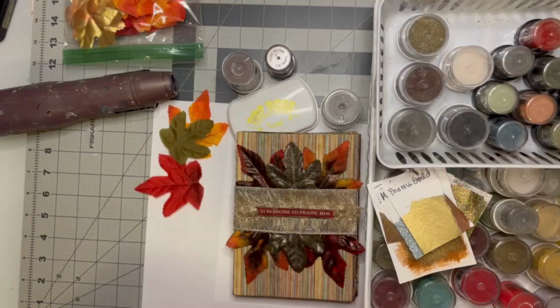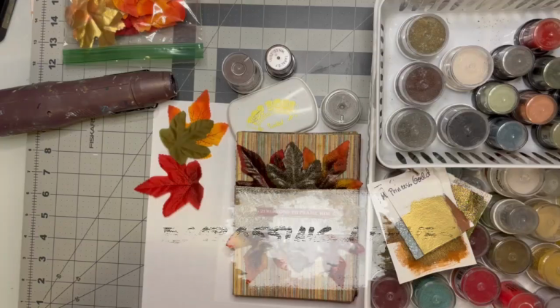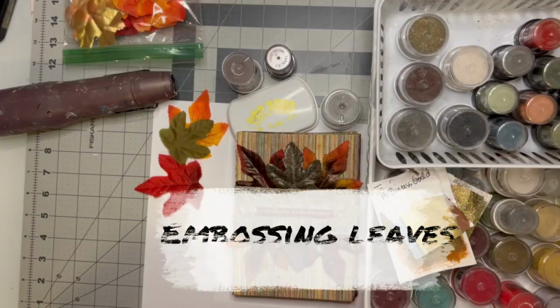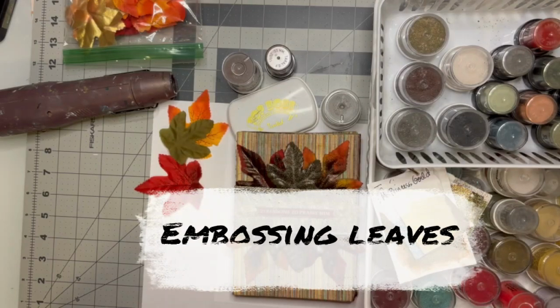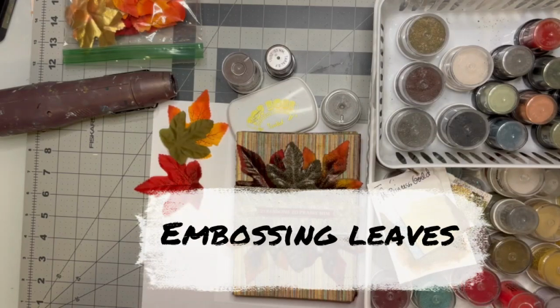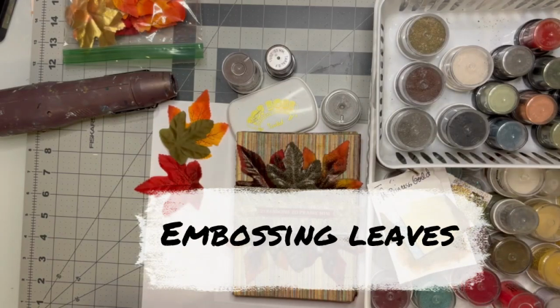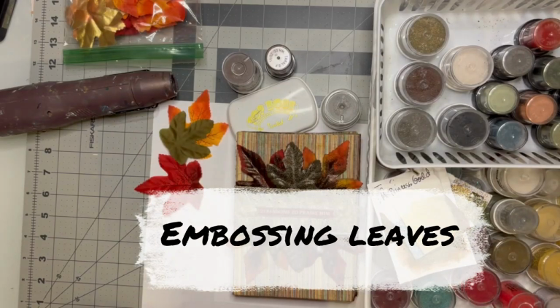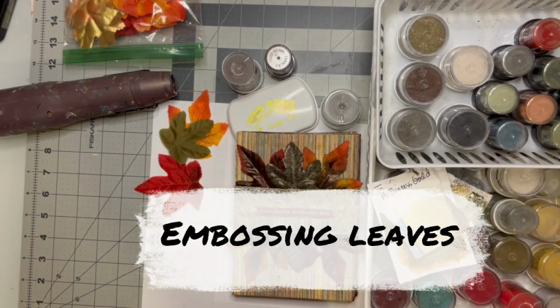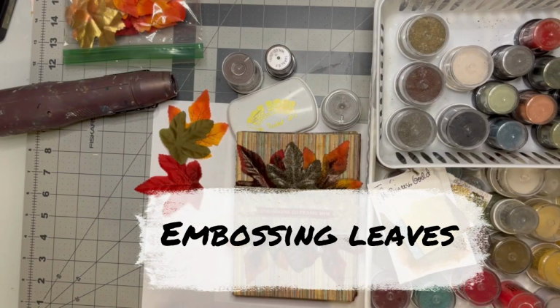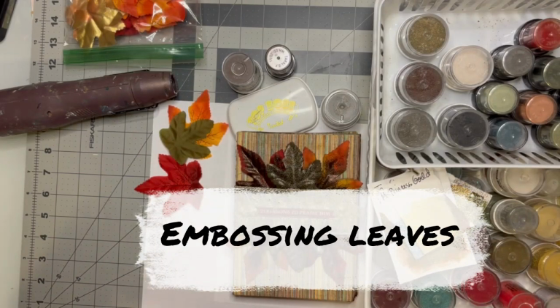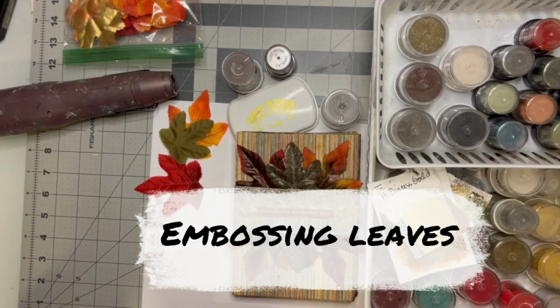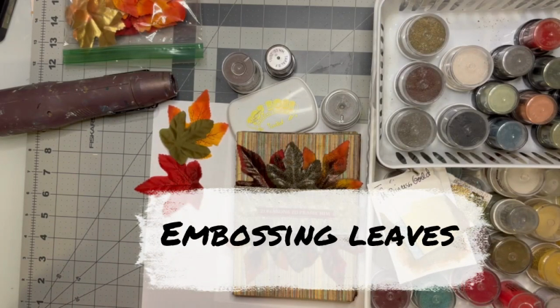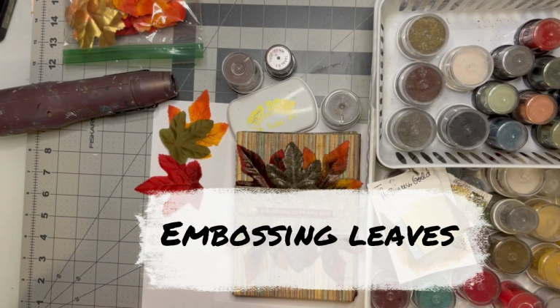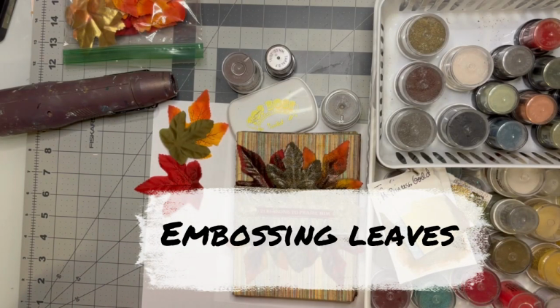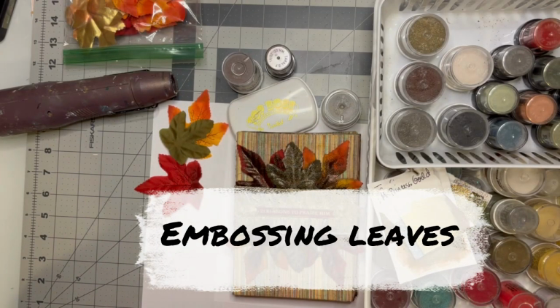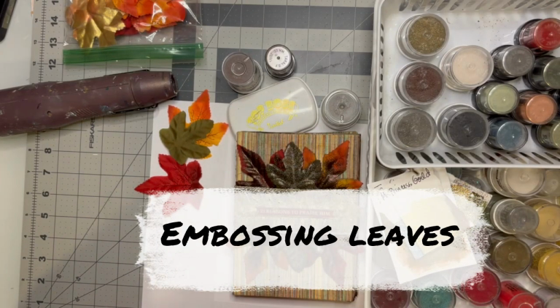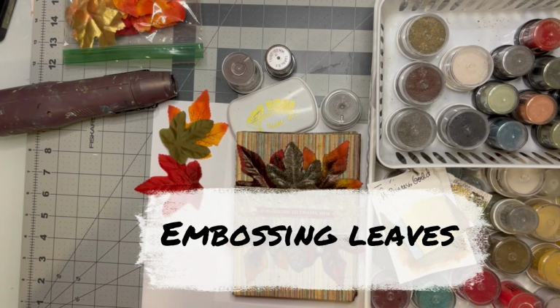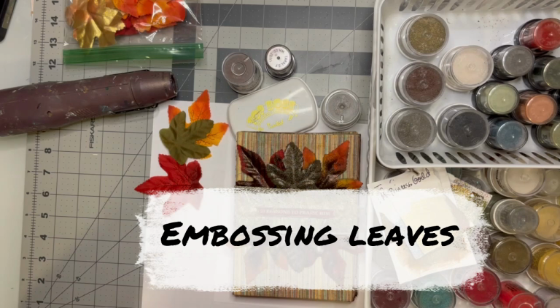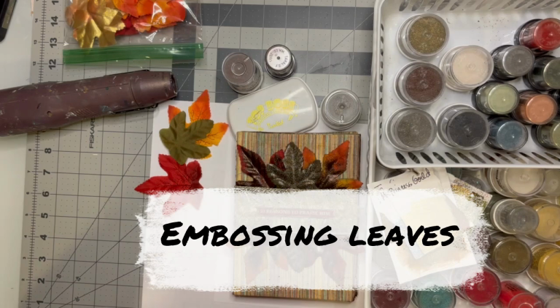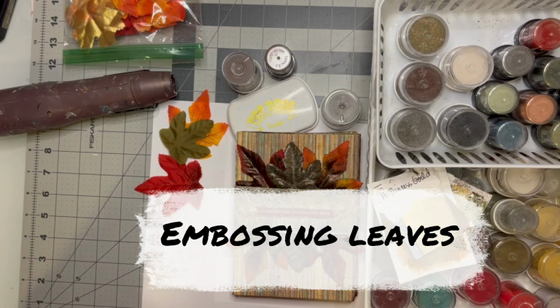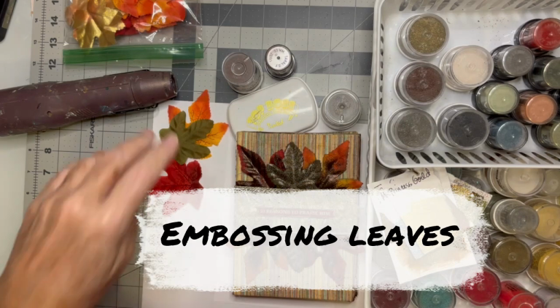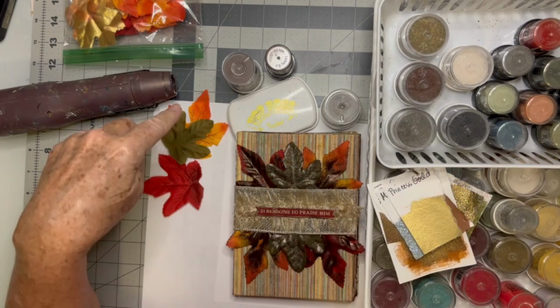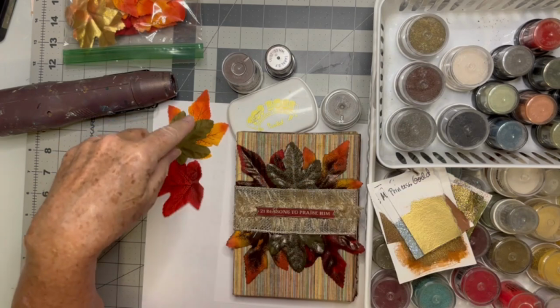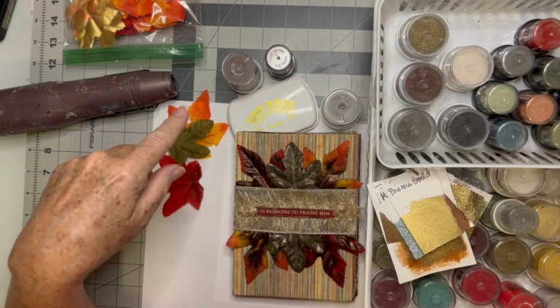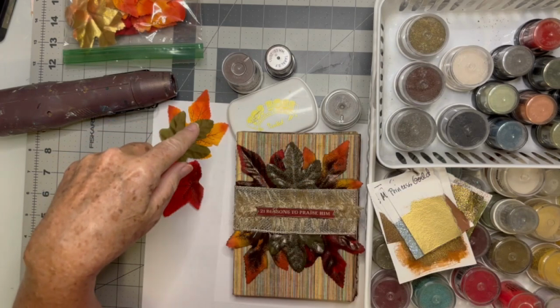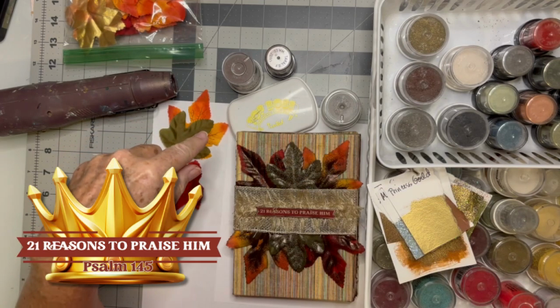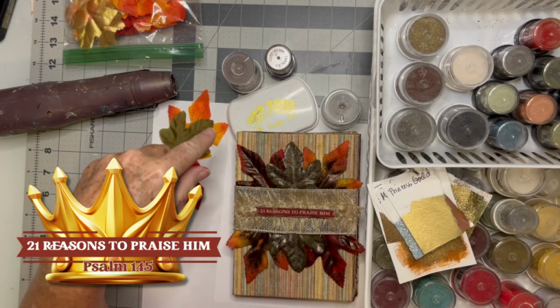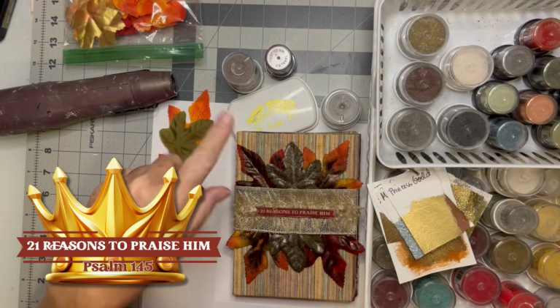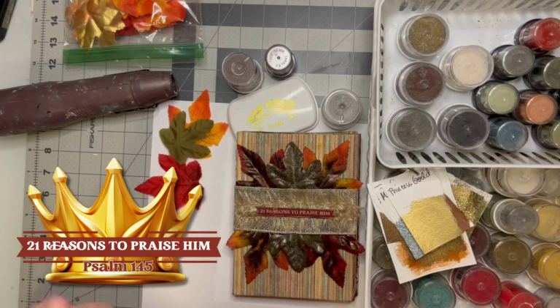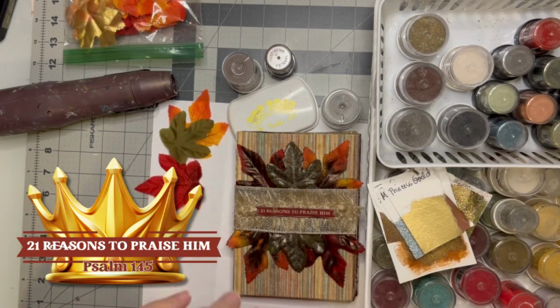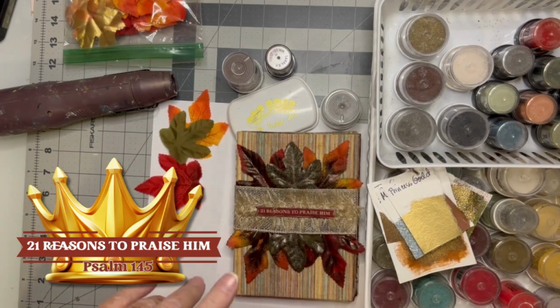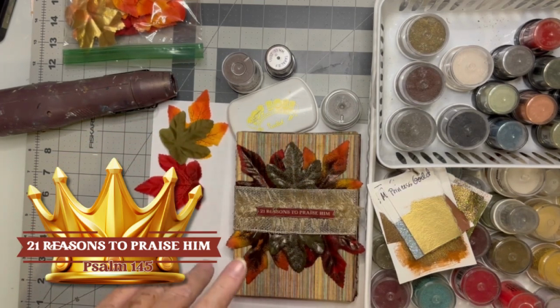Here's a little bonus video. I'm going to show you, in case people have never done embossing before.